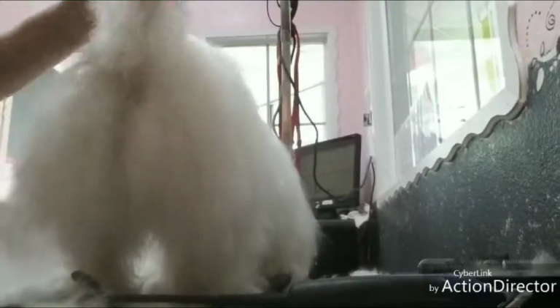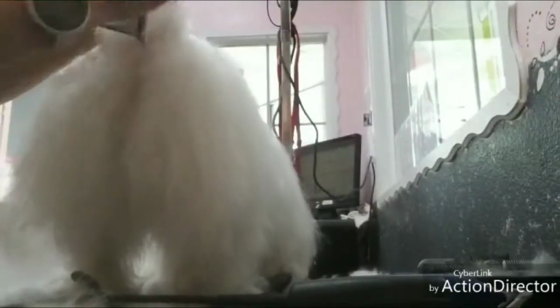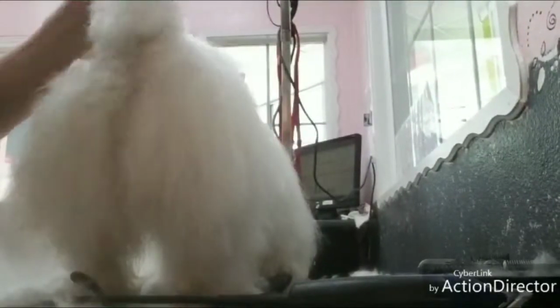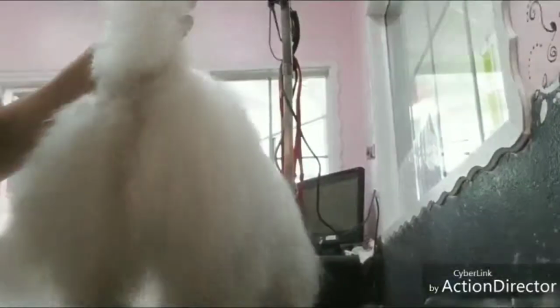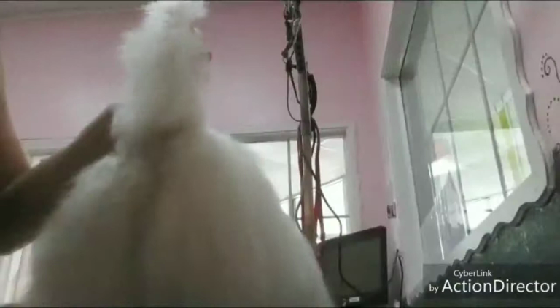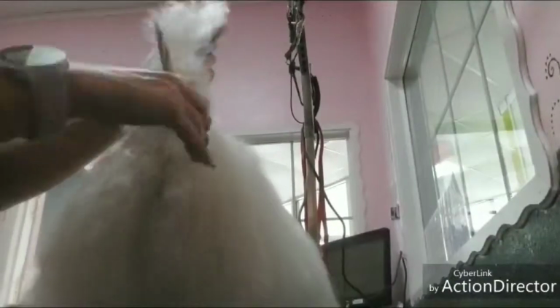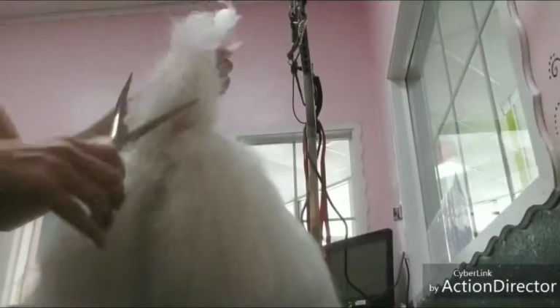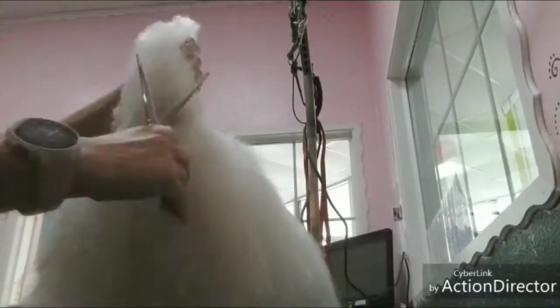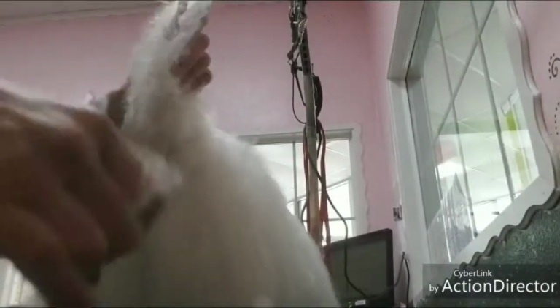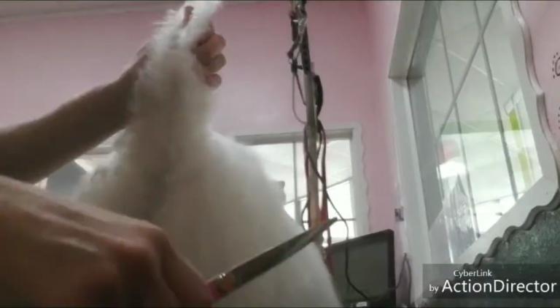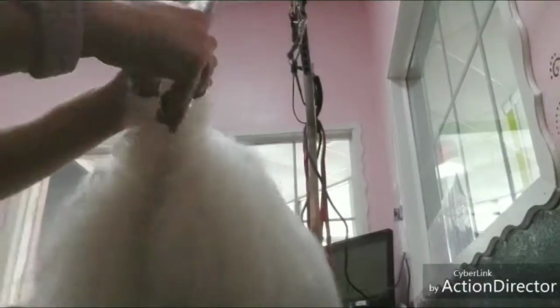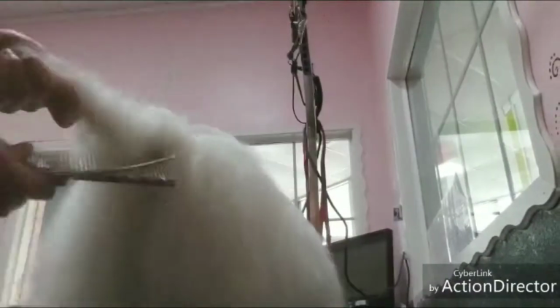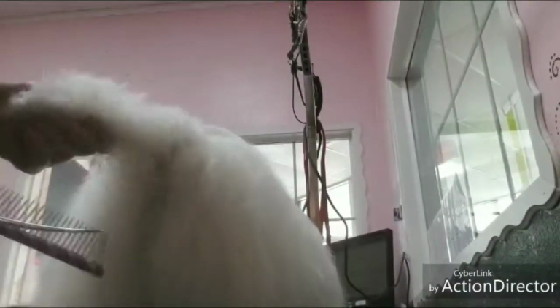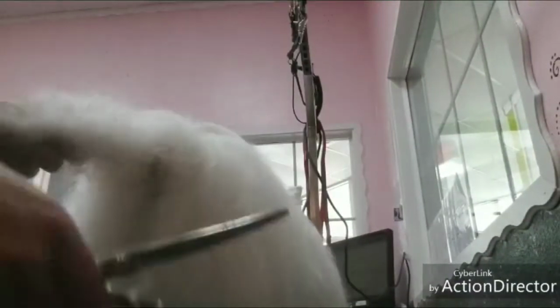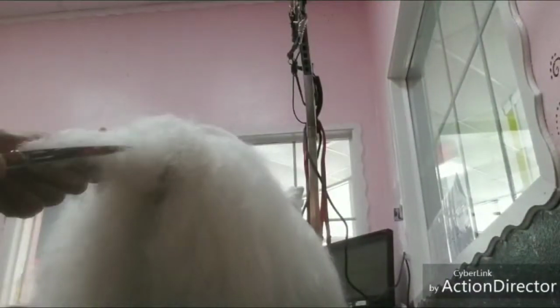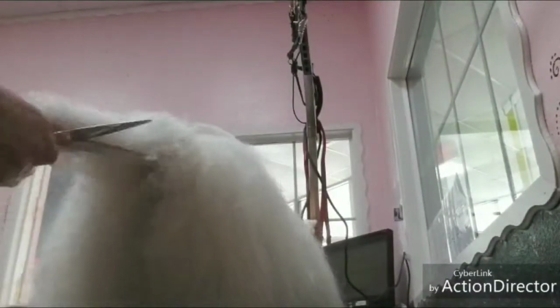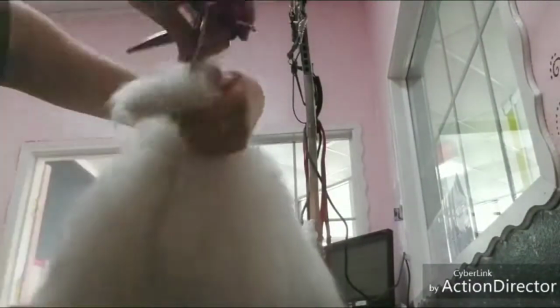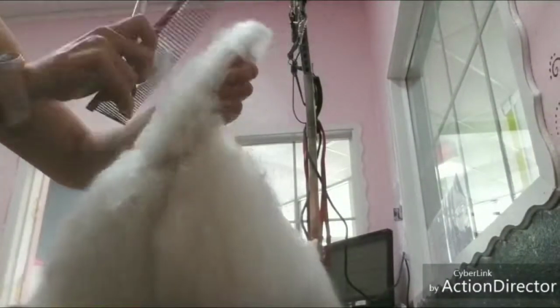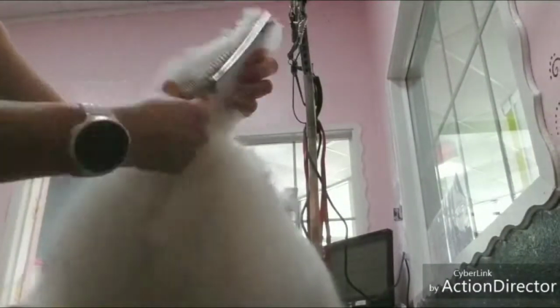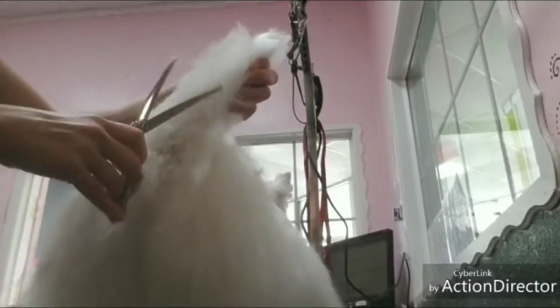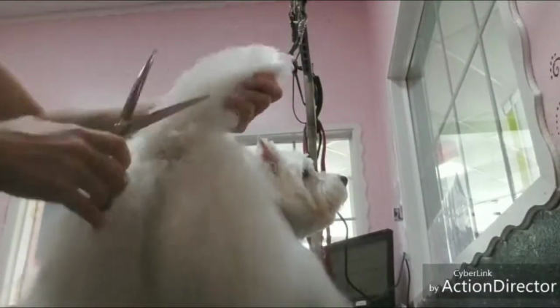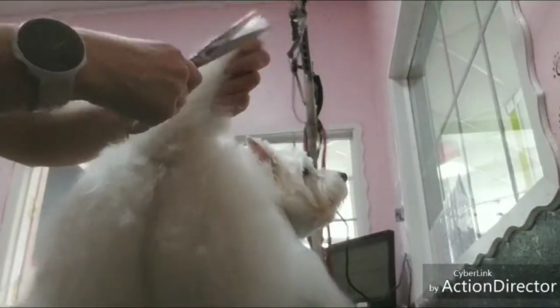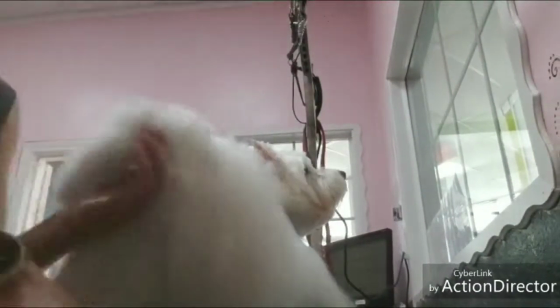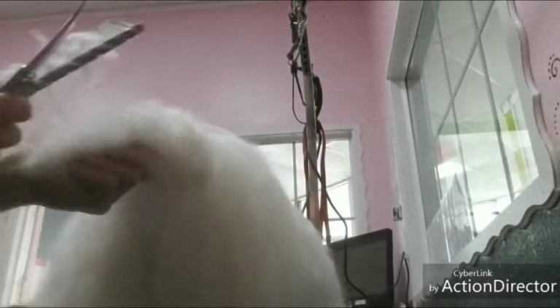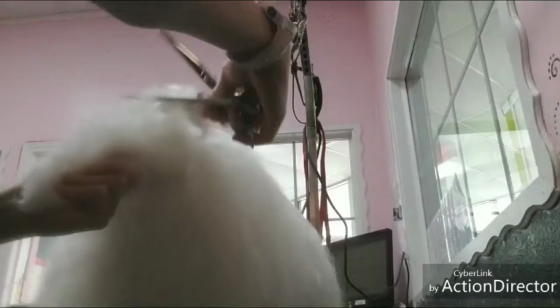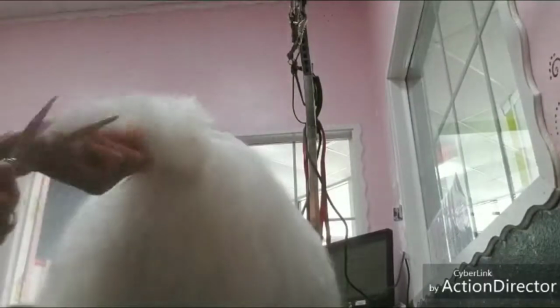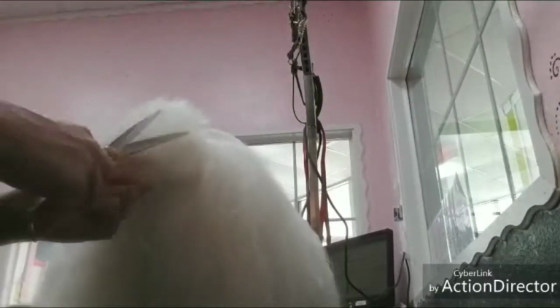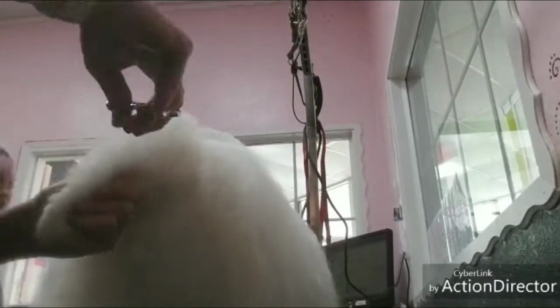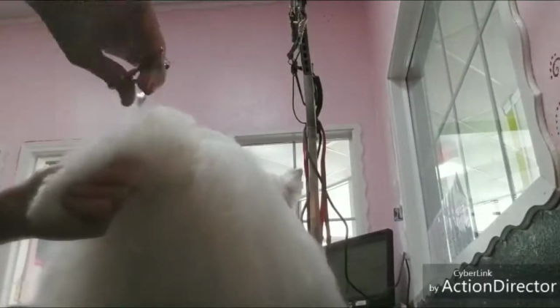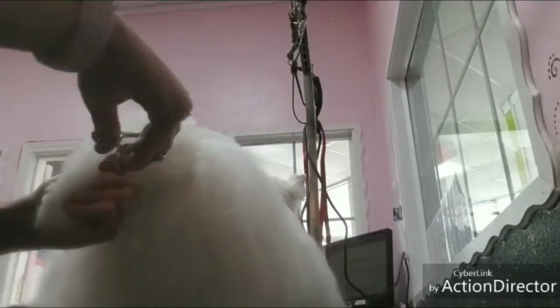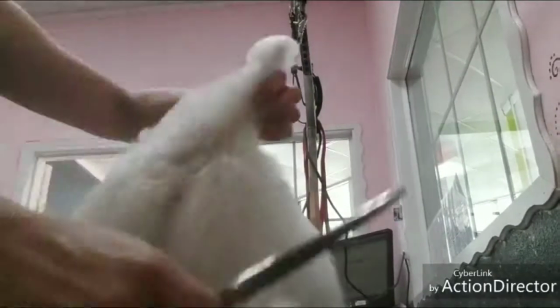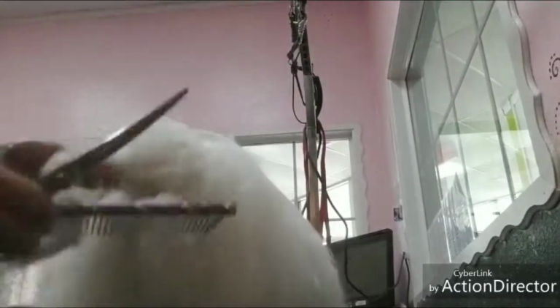Then trim the tail to make it look like a carrot shape. Comb it down and trim, comb the sides and trim, then comb the top and trim. And then we should be all ready.